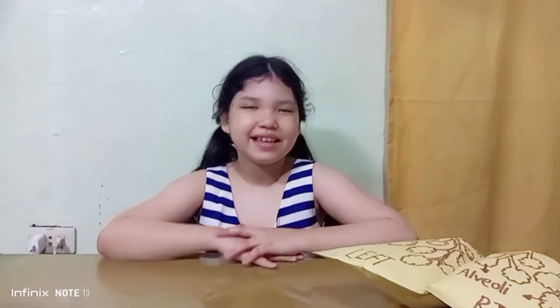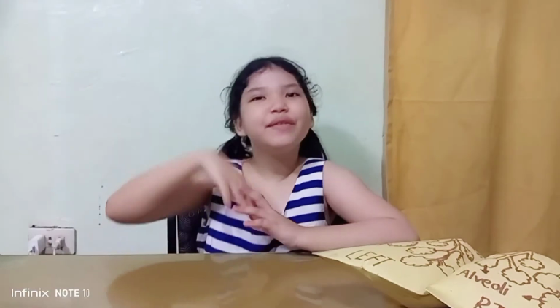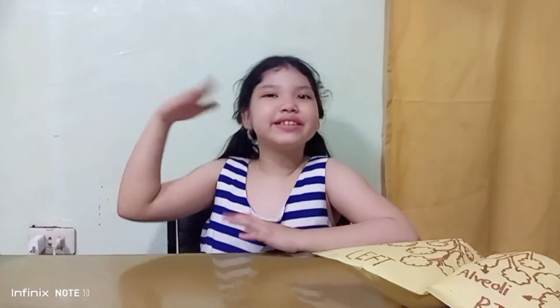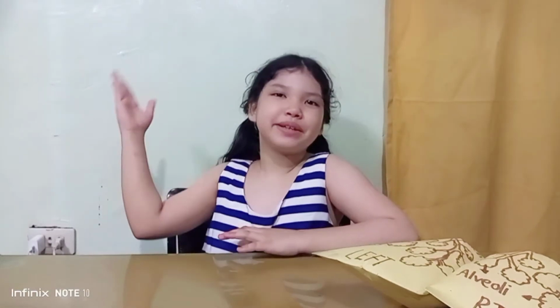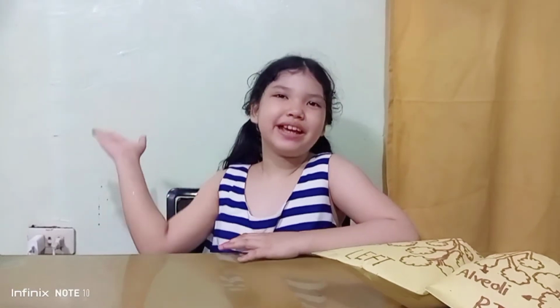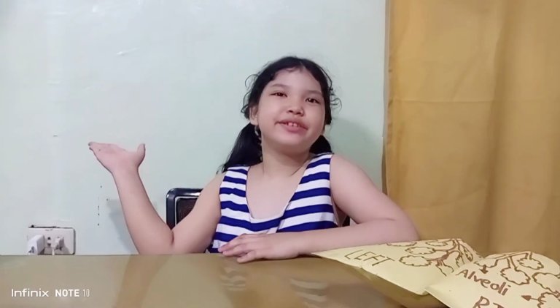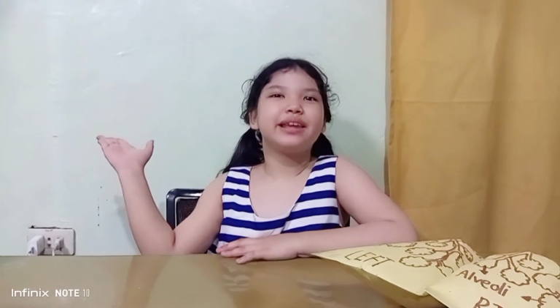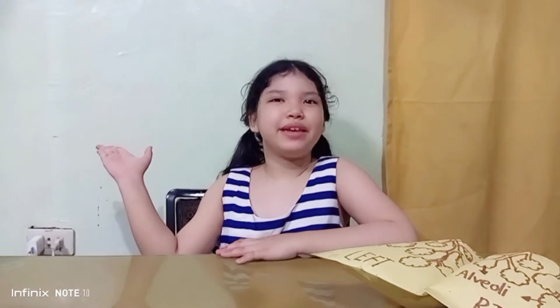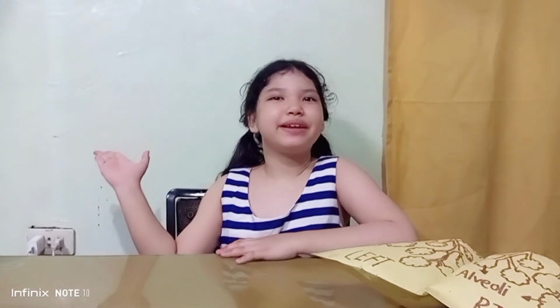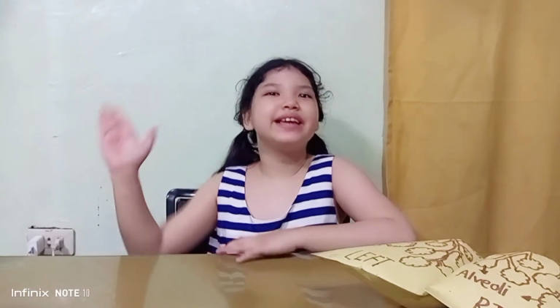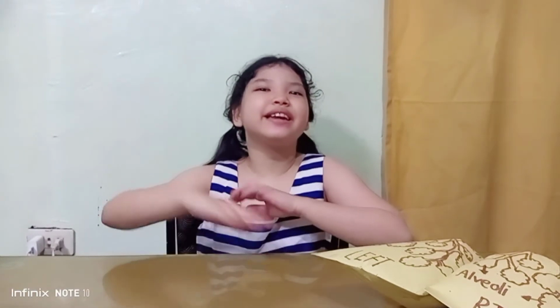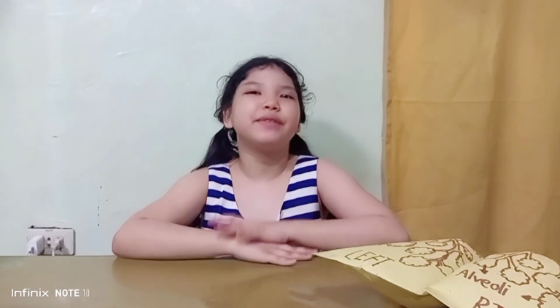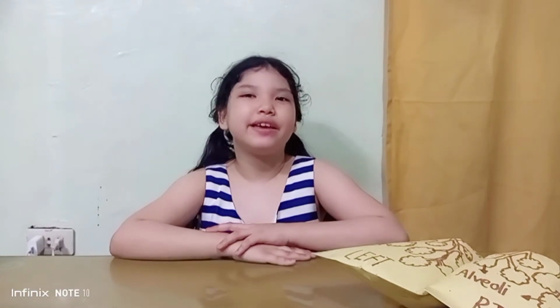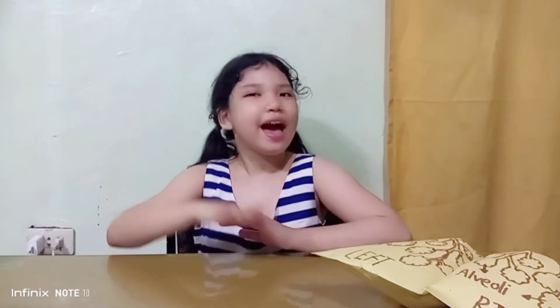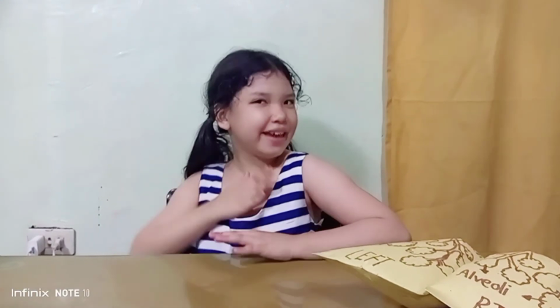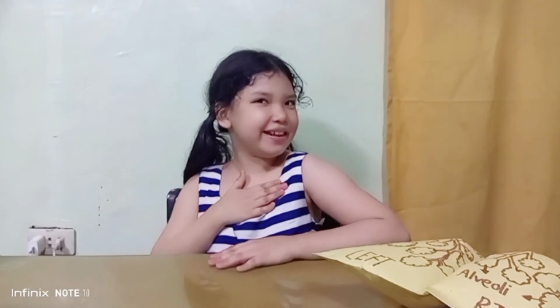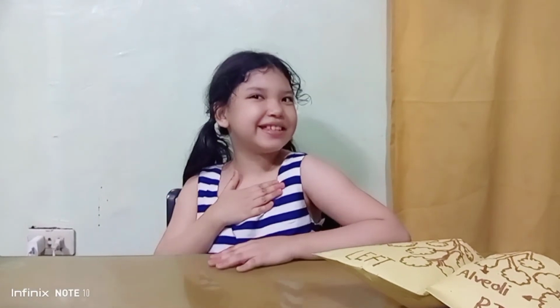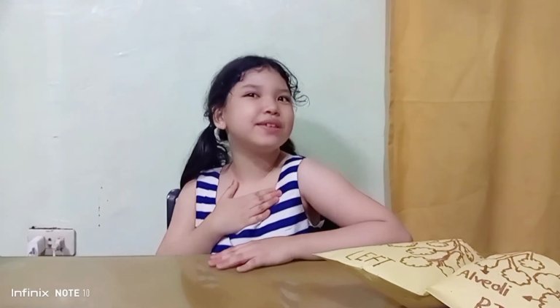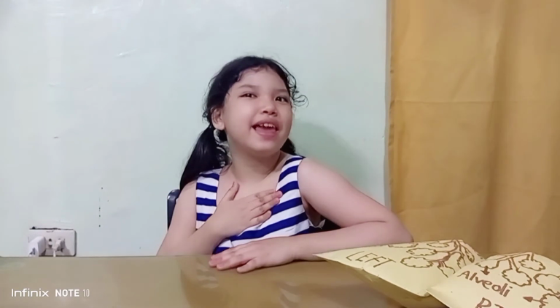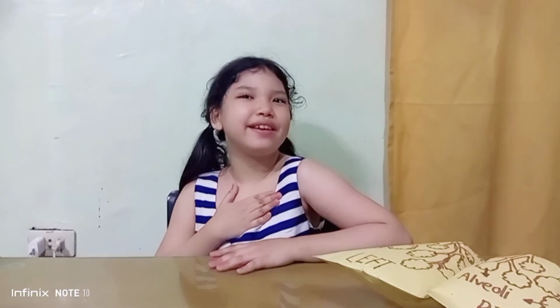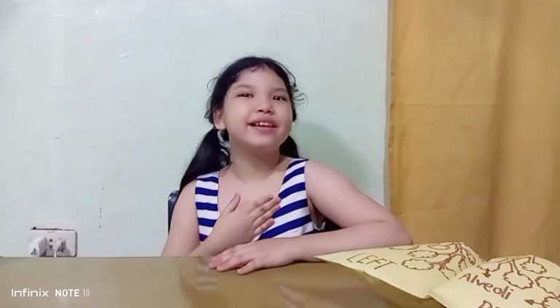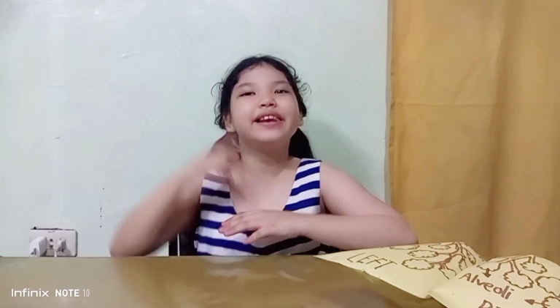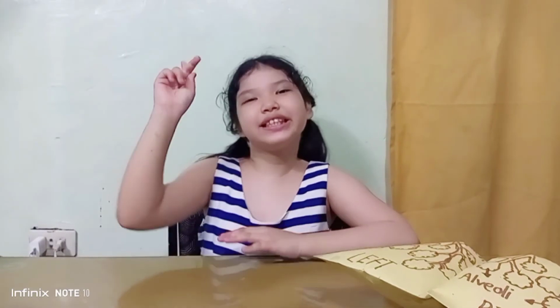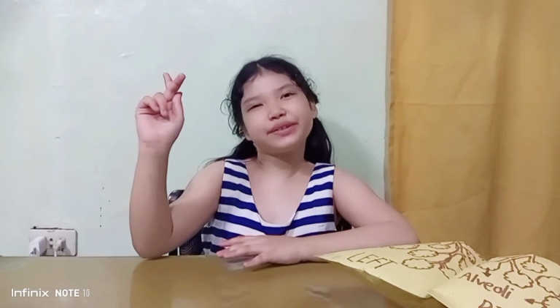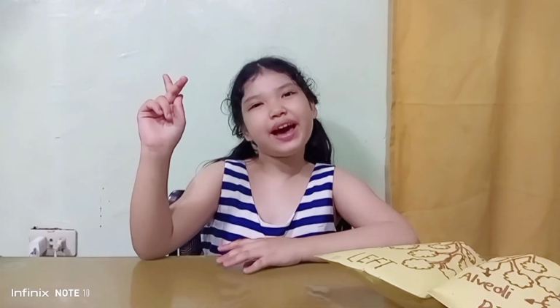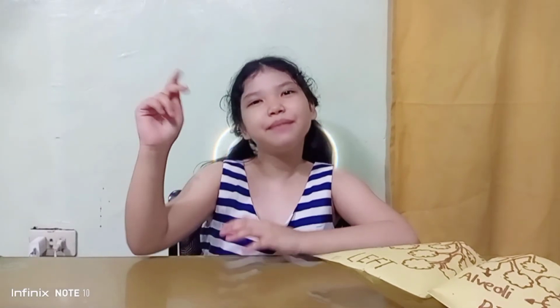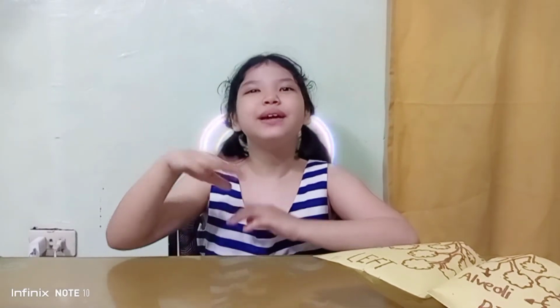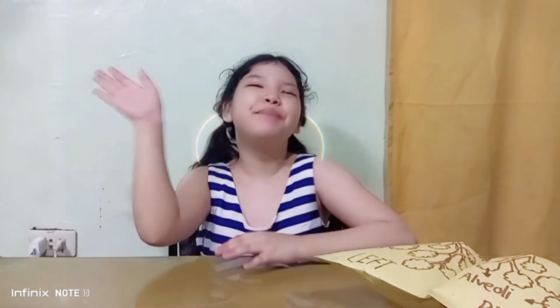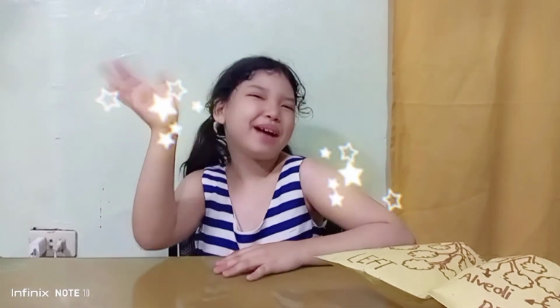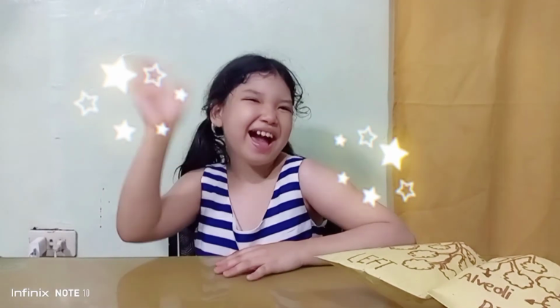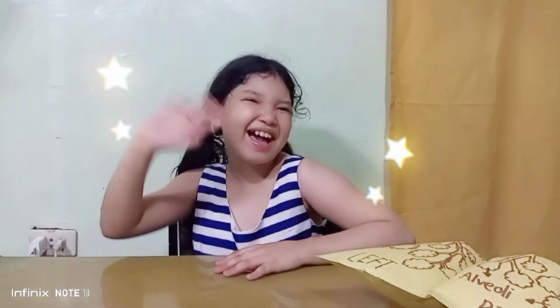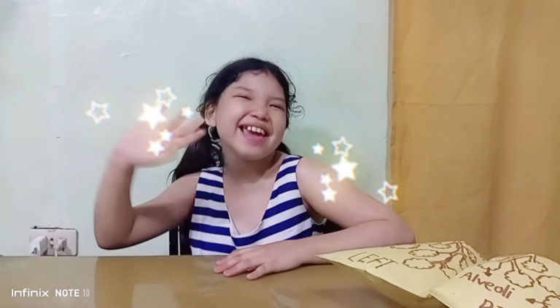Thank you so much guys for joining me in my science activity! Again, it's Nibu Solene! Like and subscribe! Bye-bye!